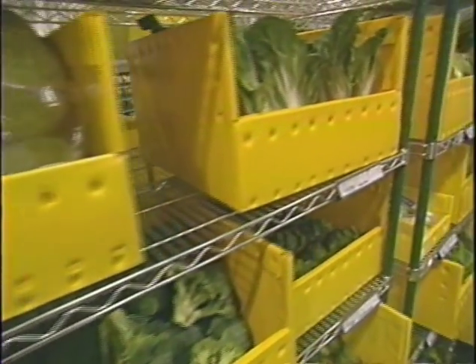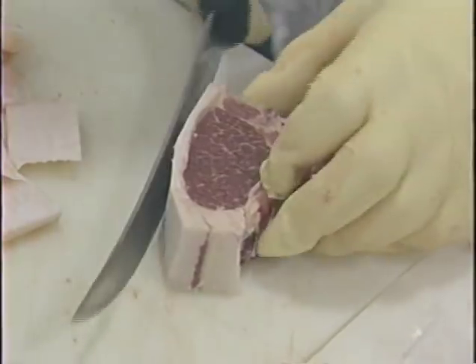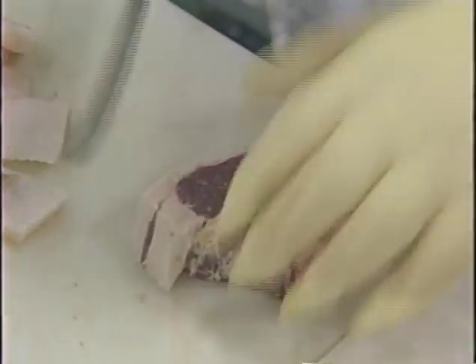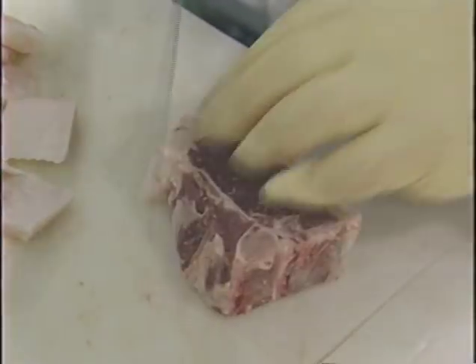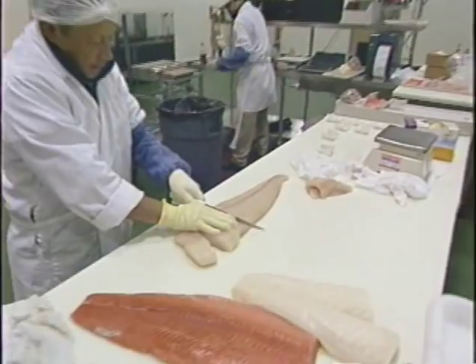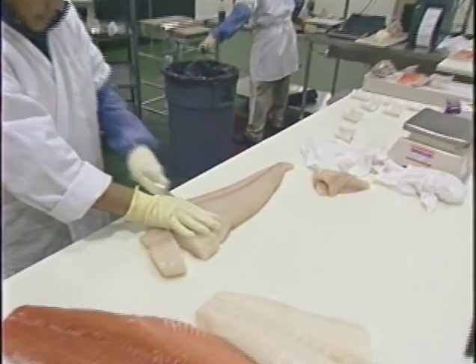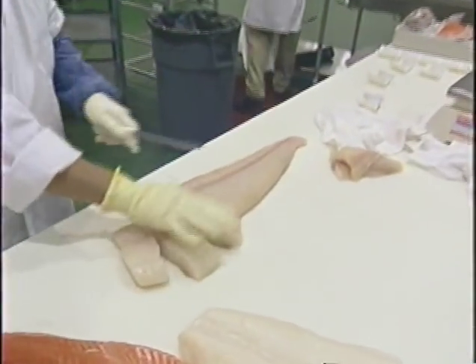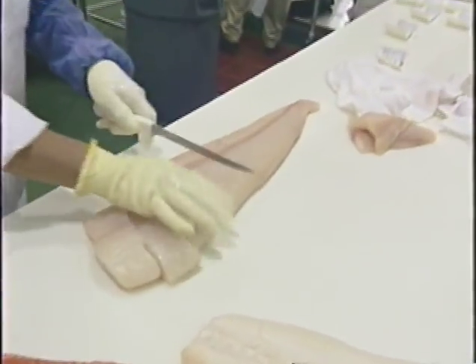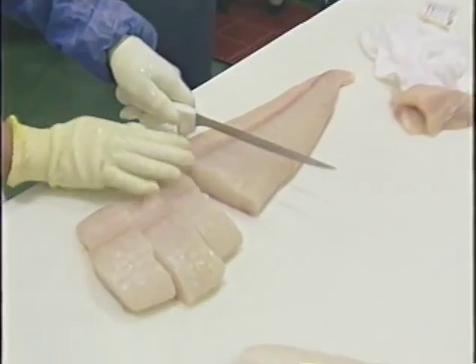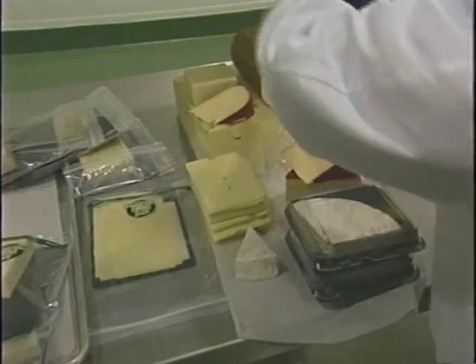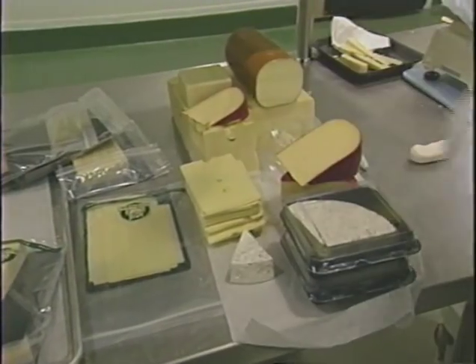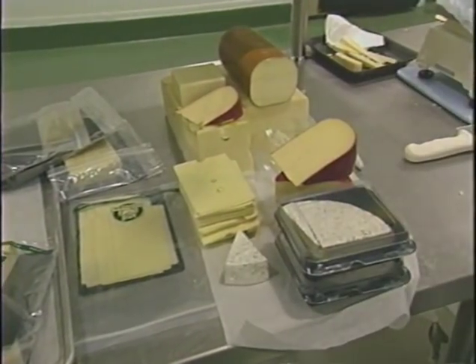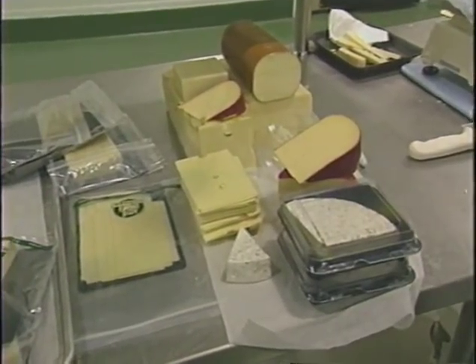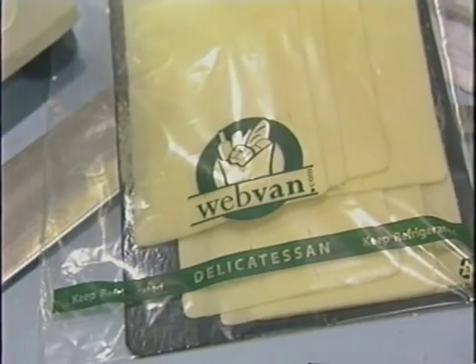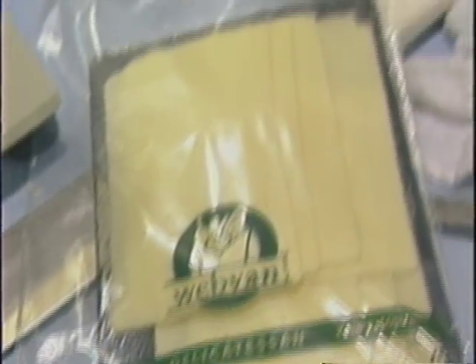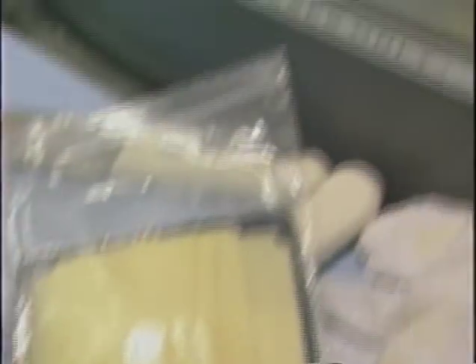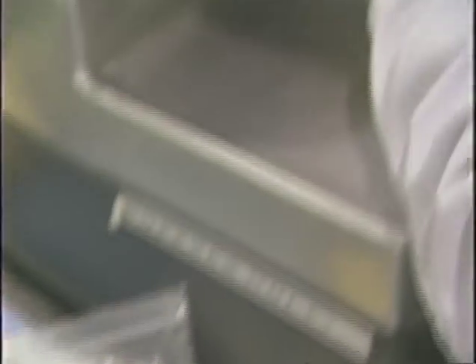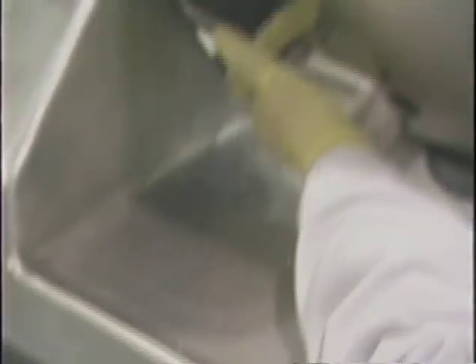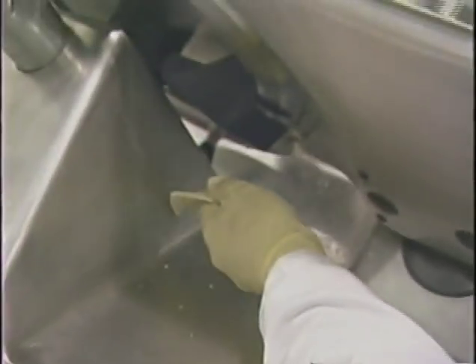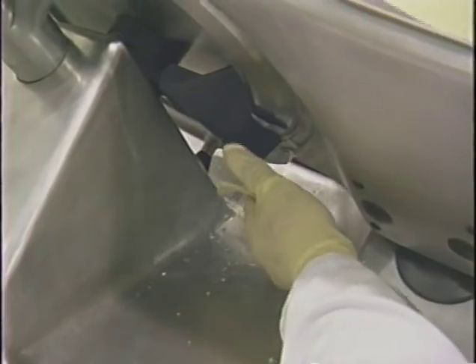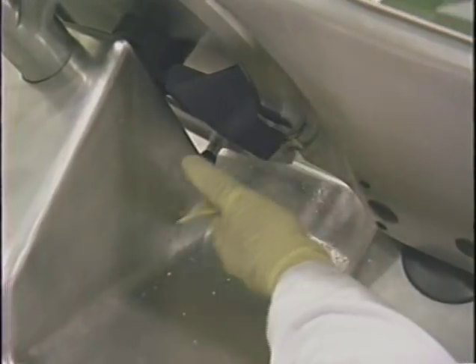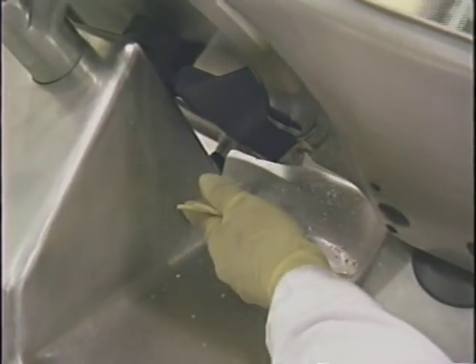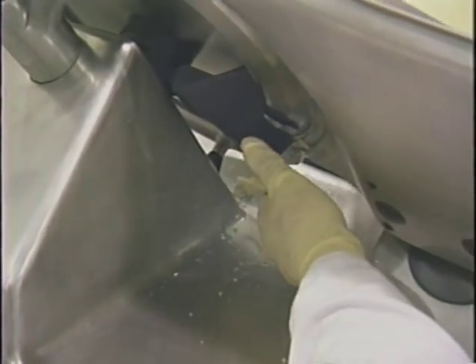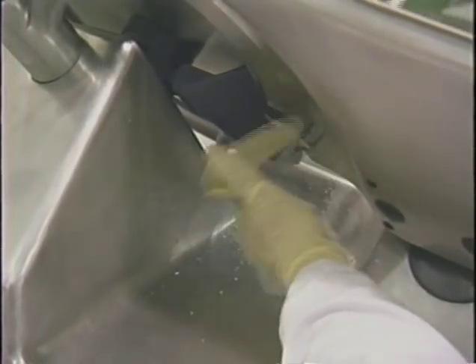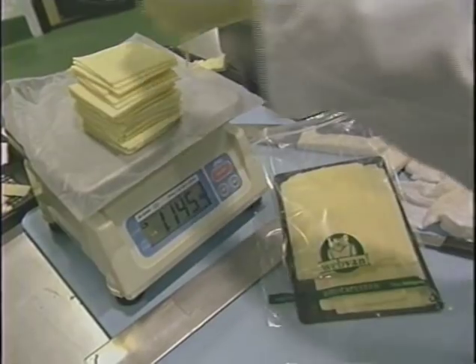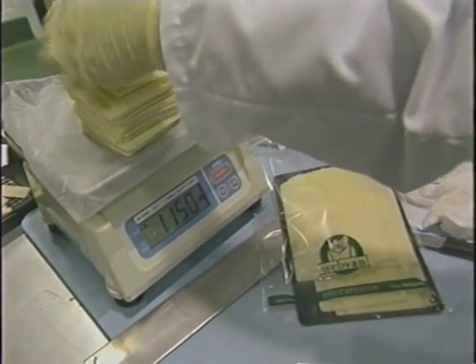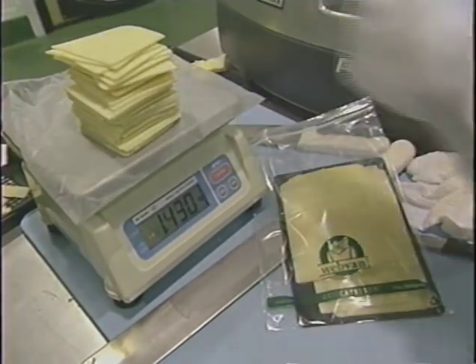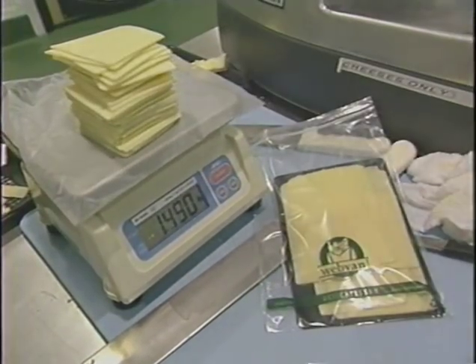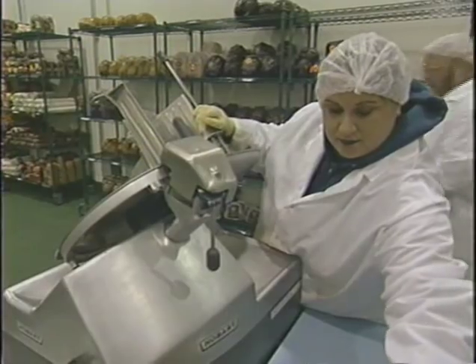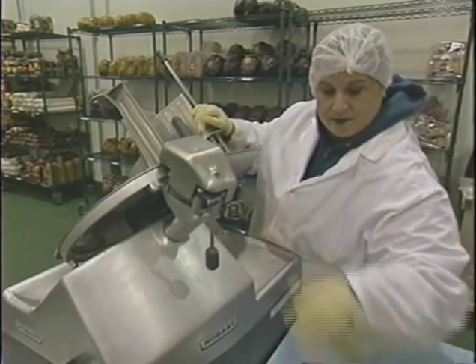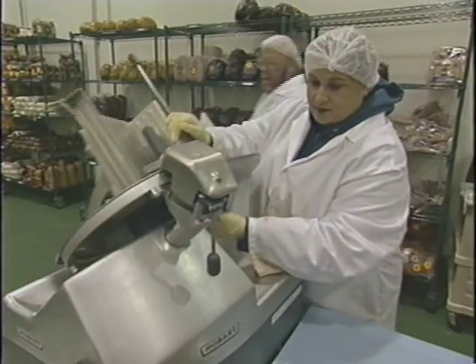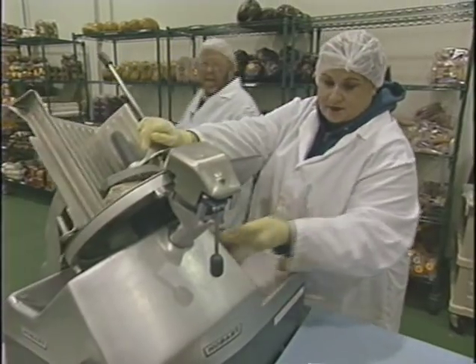Meat, fish, poultry, seafood, and deli SKUs aren't pre-cut and pre-packaged. Each item is individually cut and prepared to customer requirements in rooms that are built to USDA specifications.